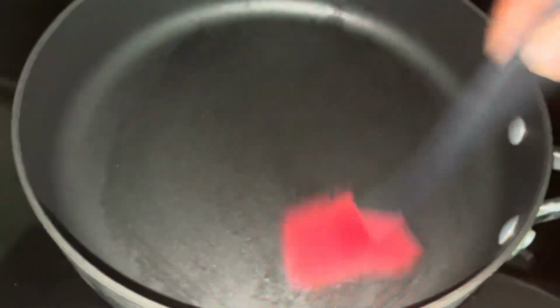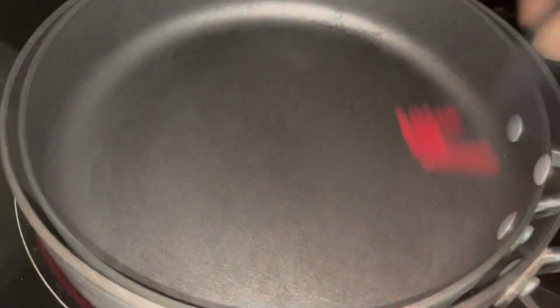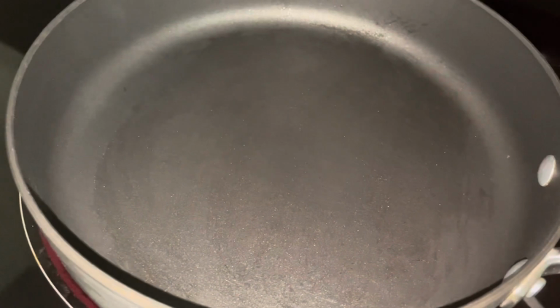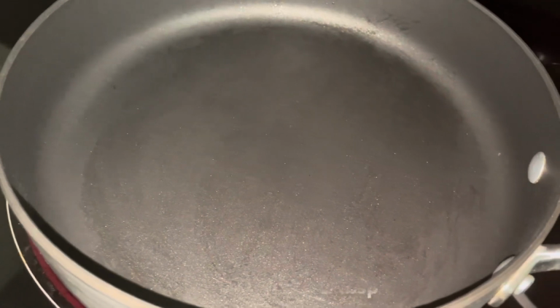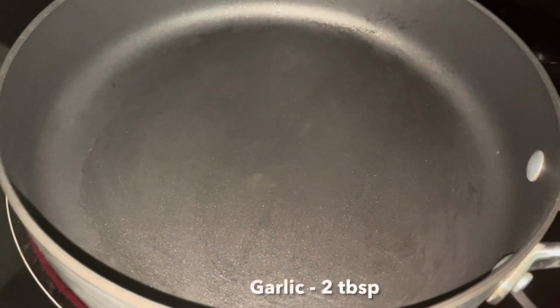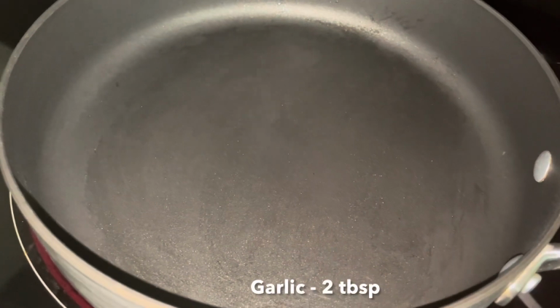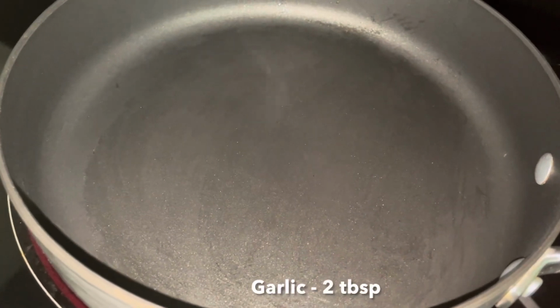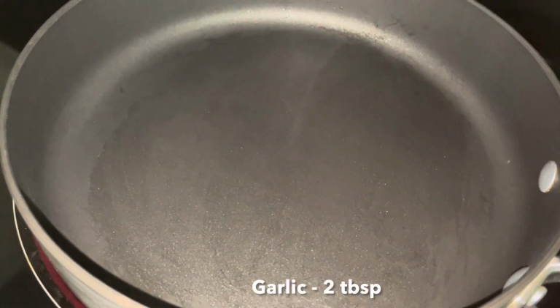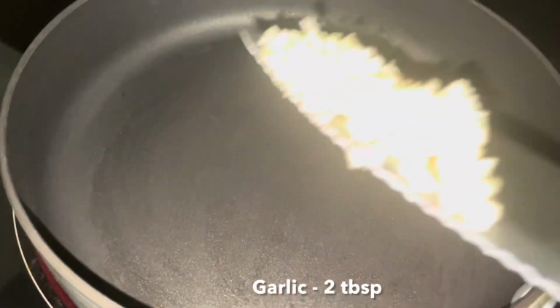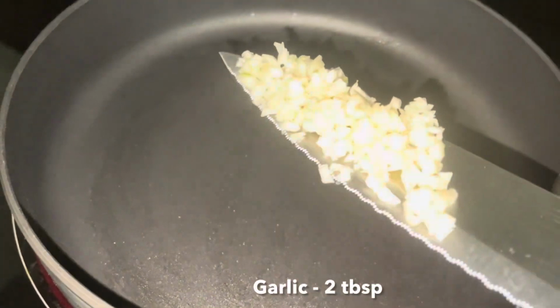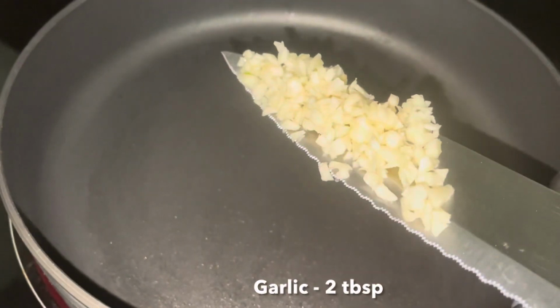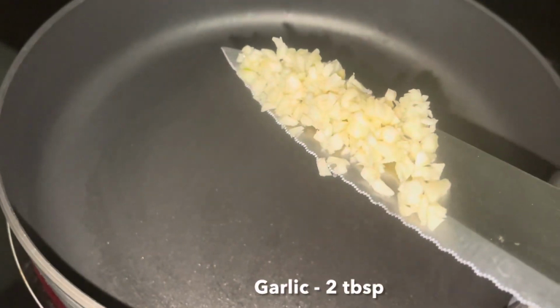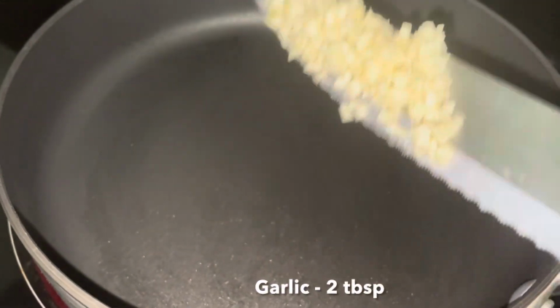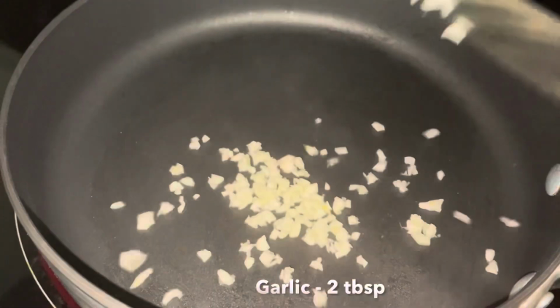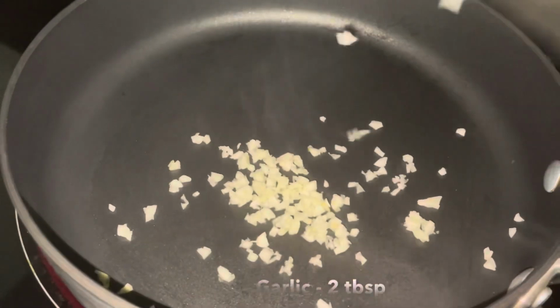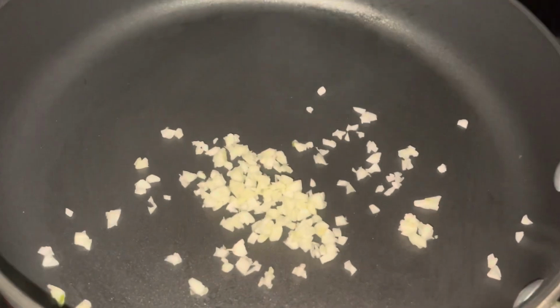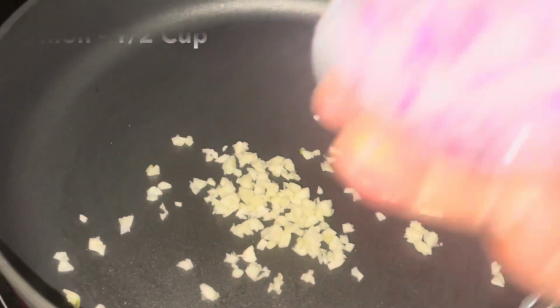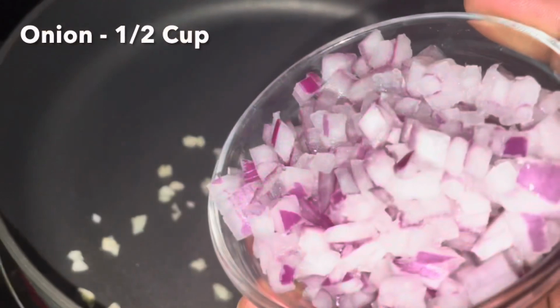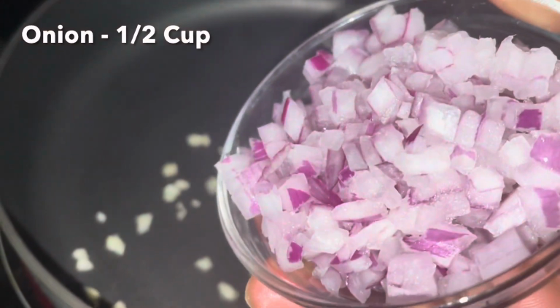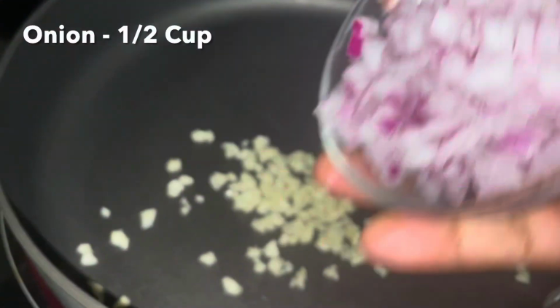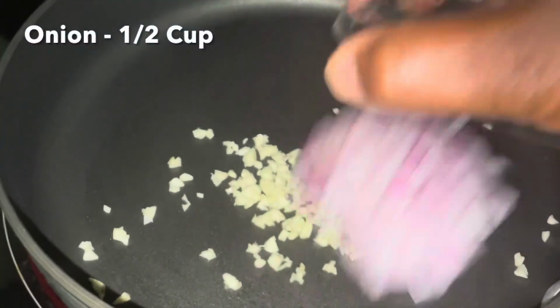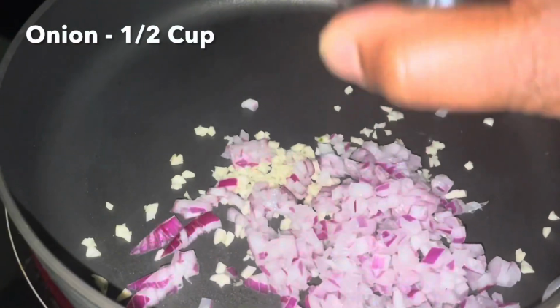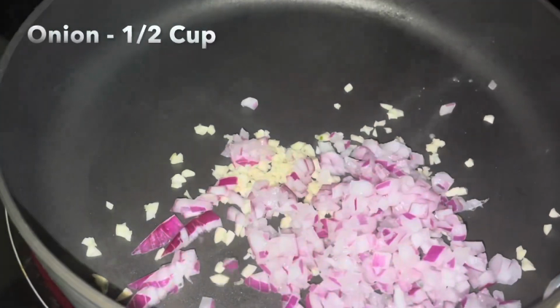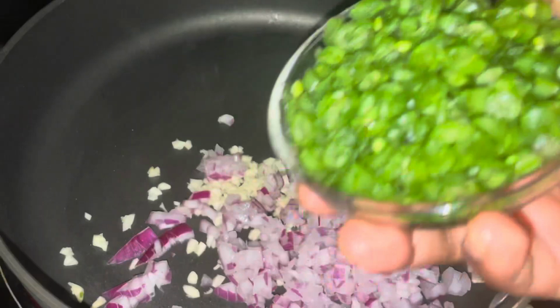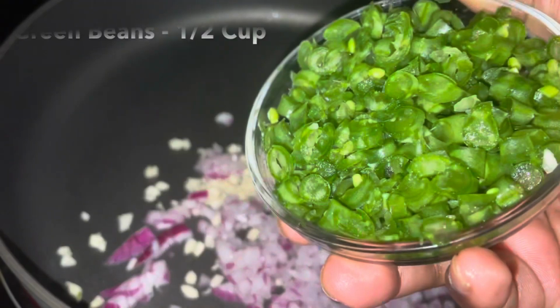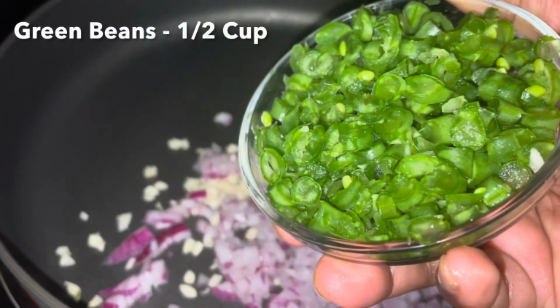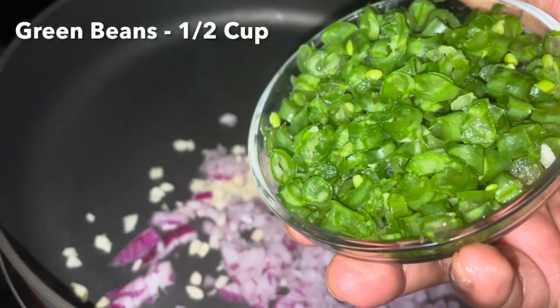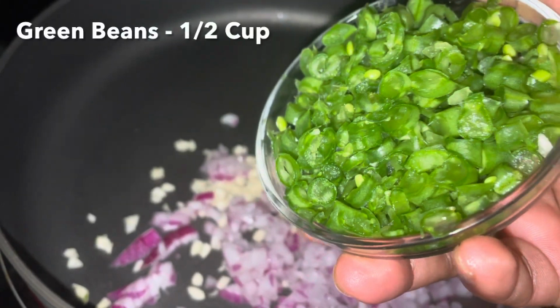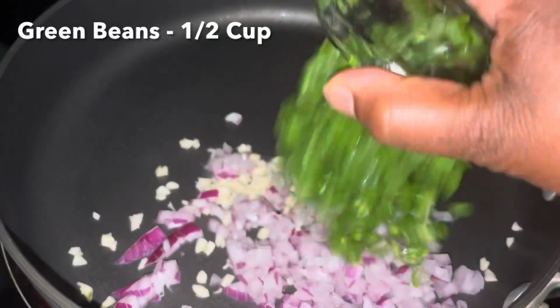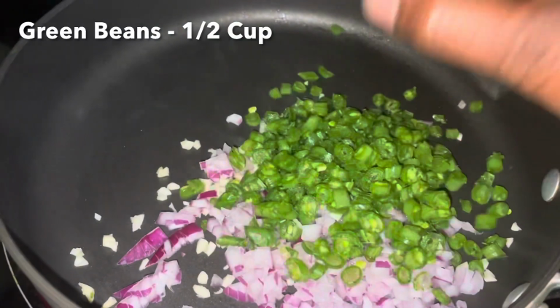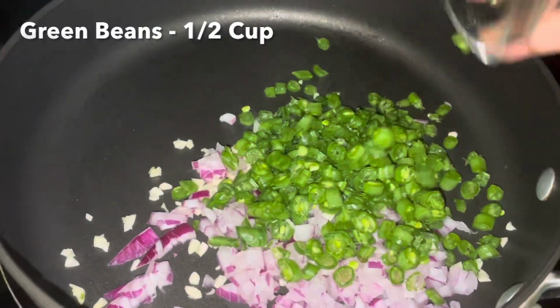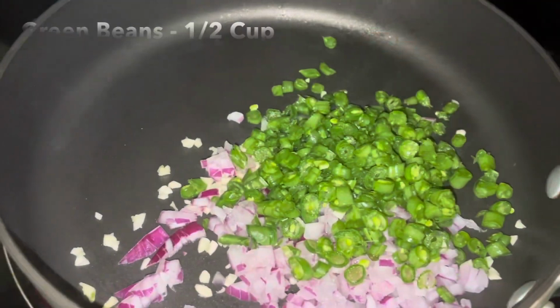Put 2 tablespoons into the pan. Now we have green beans and corn.